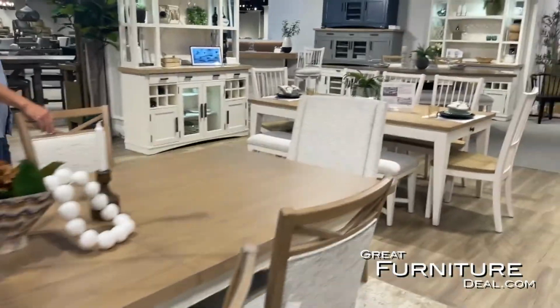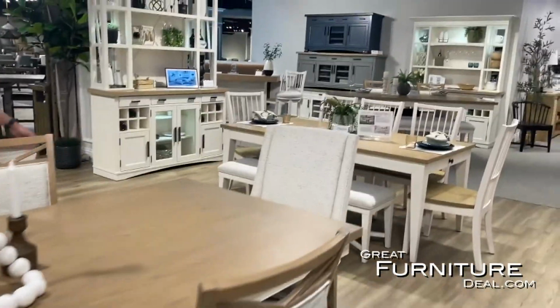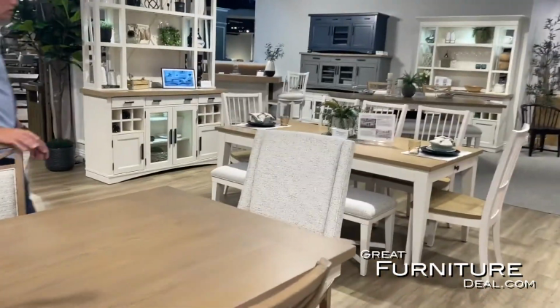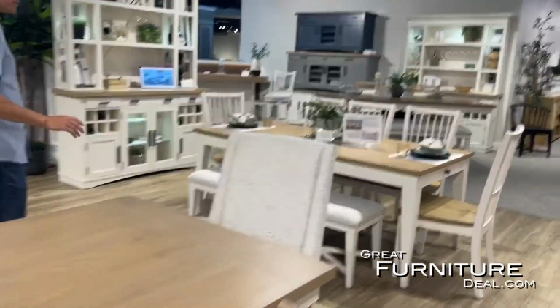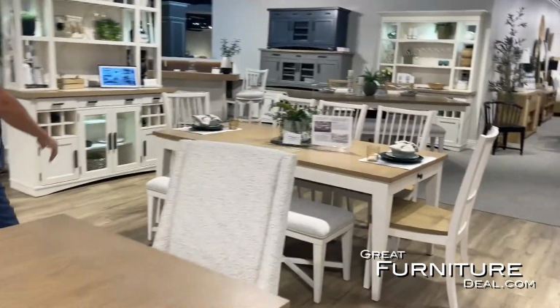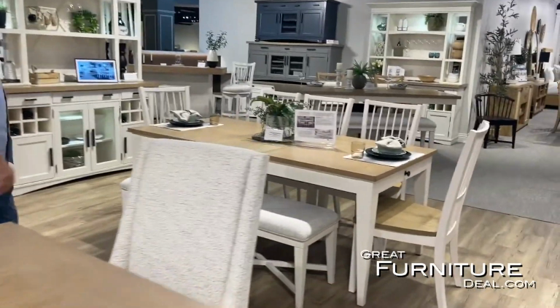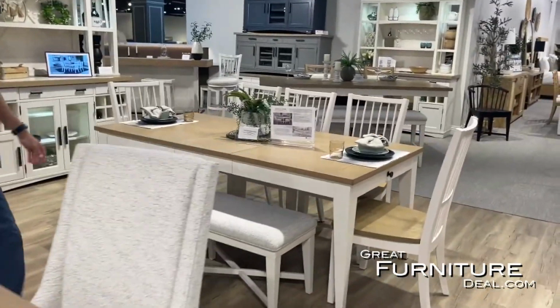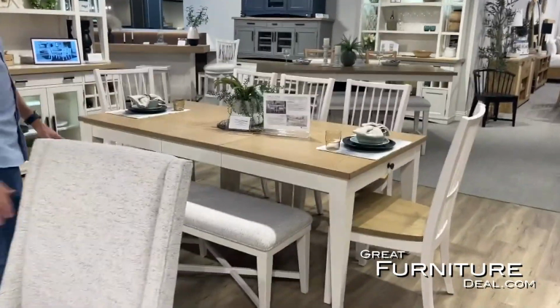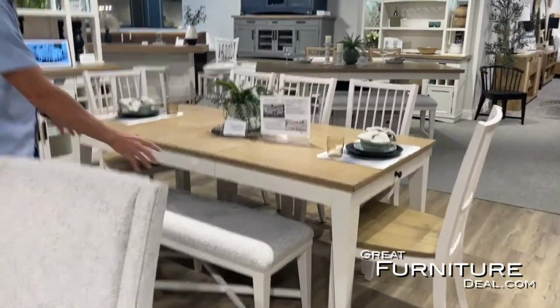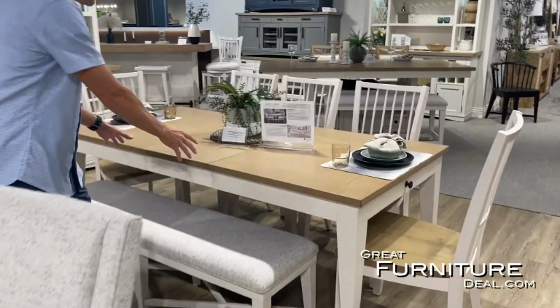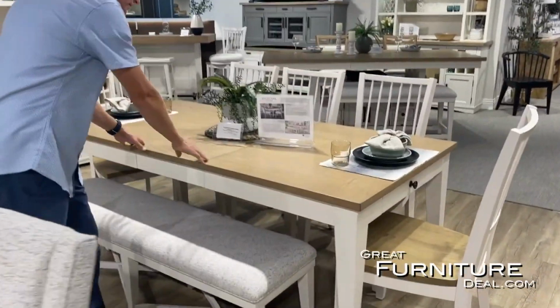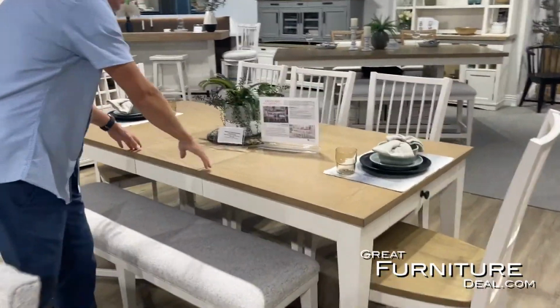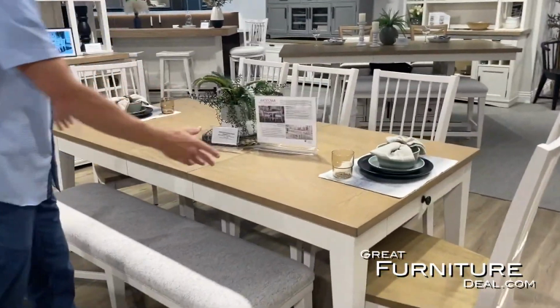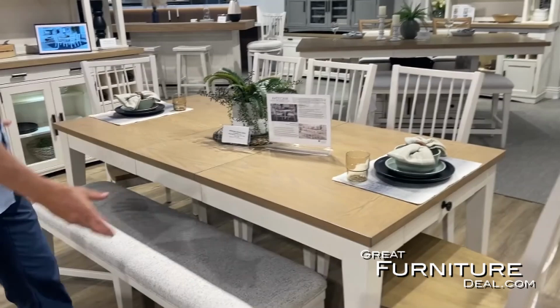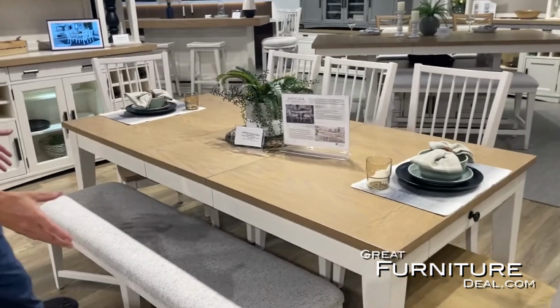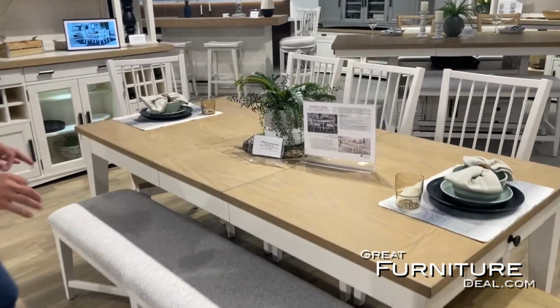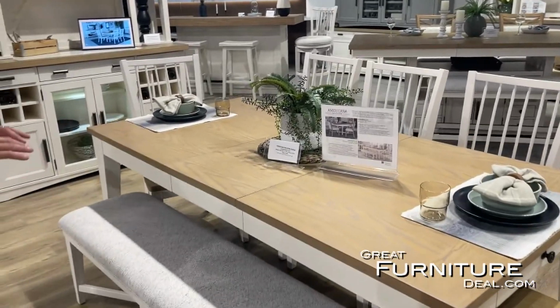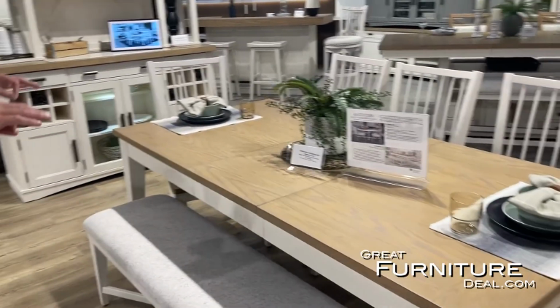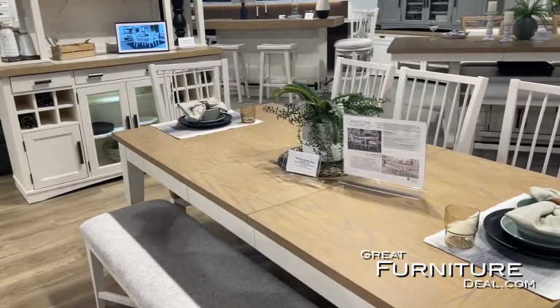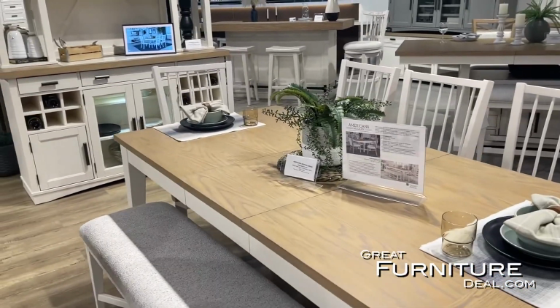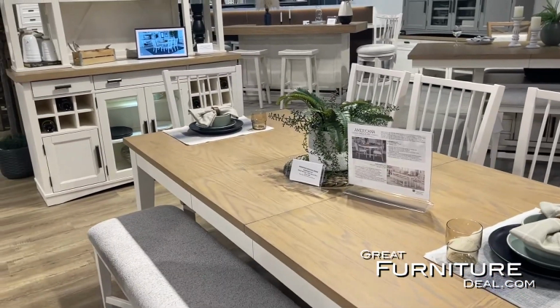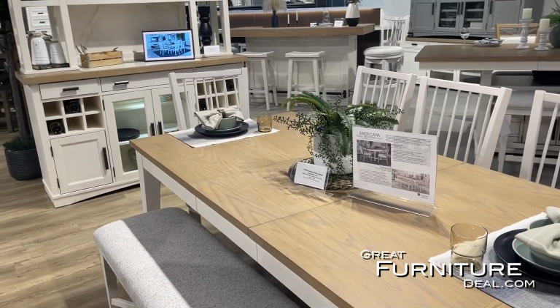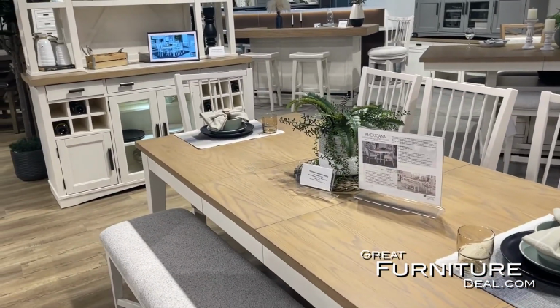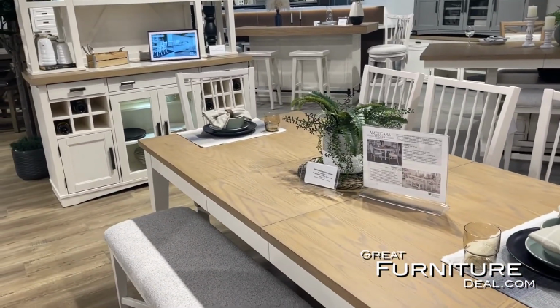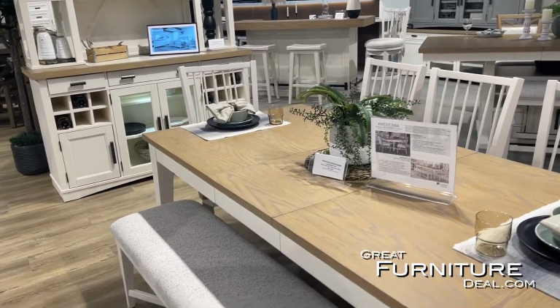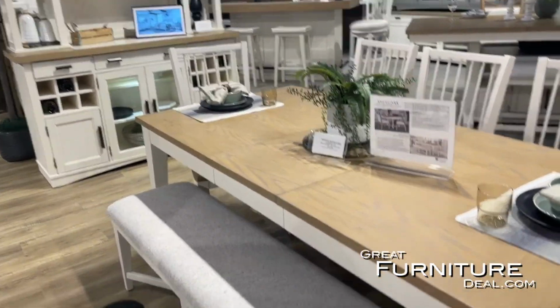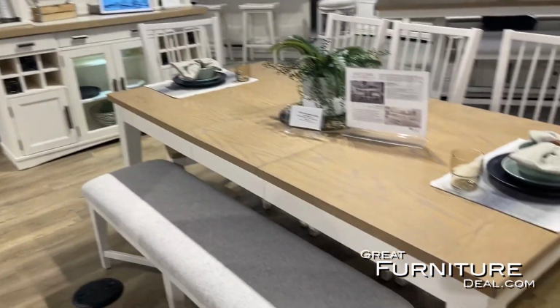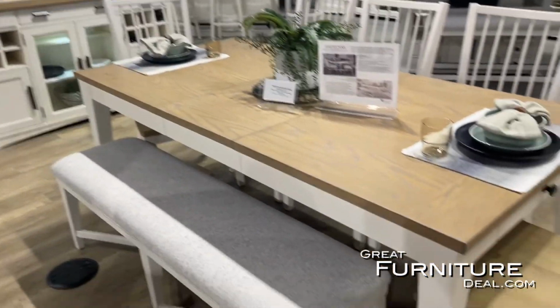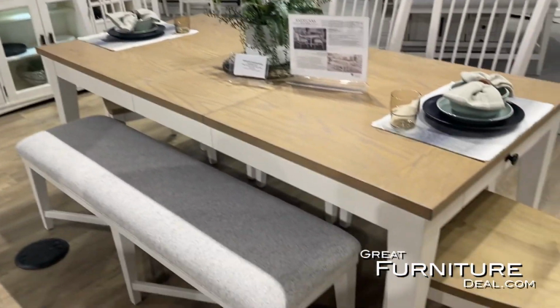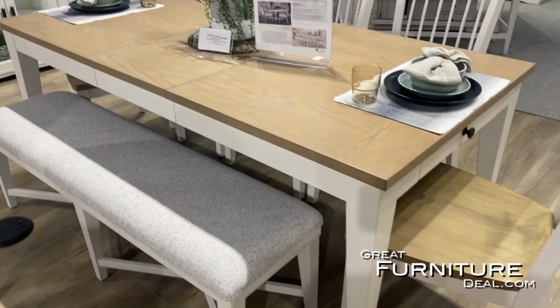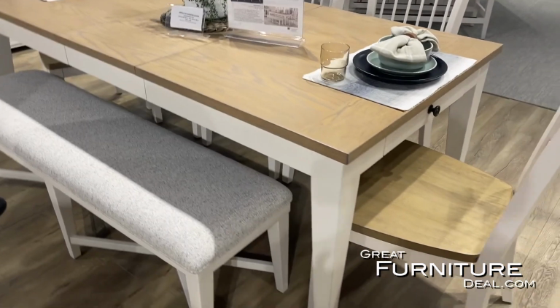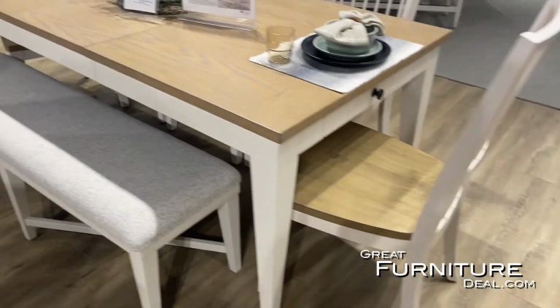As we move over to this dining table here, this is our smaller leg table. It does have a leaf, so we go from 60 inches here, or we can put in an 18-inch leaf and make it into 78 inches.